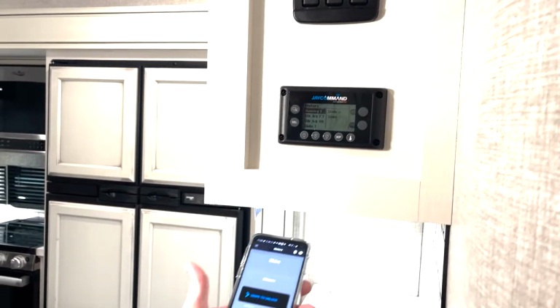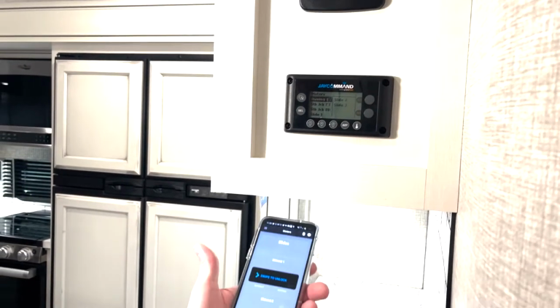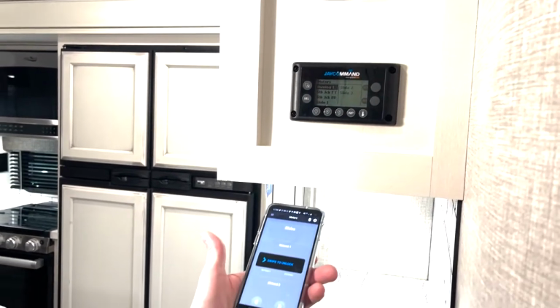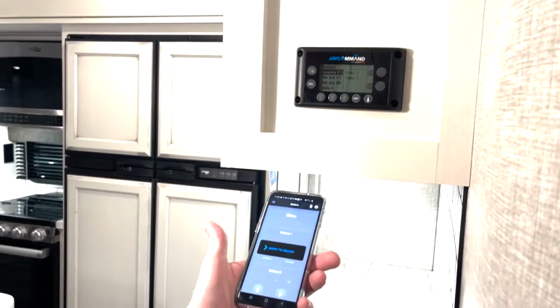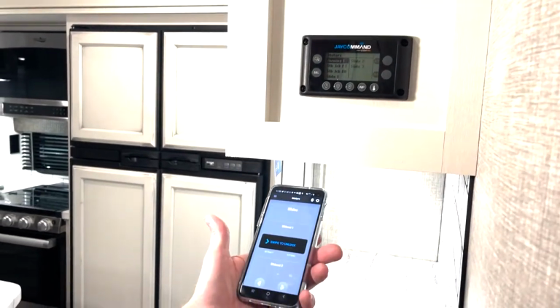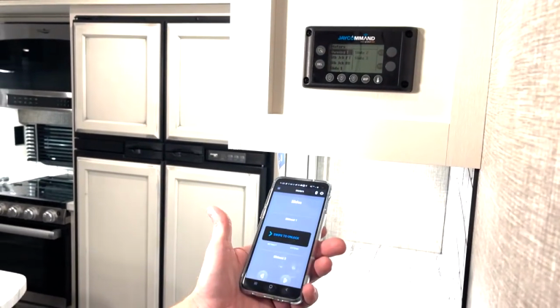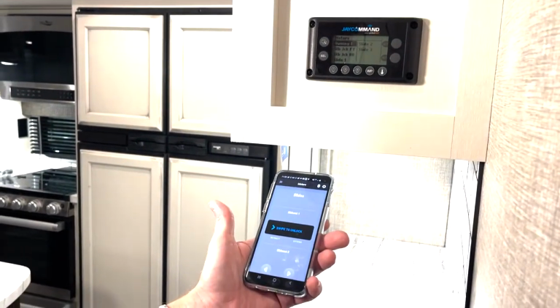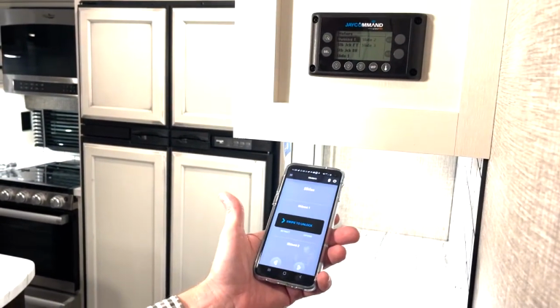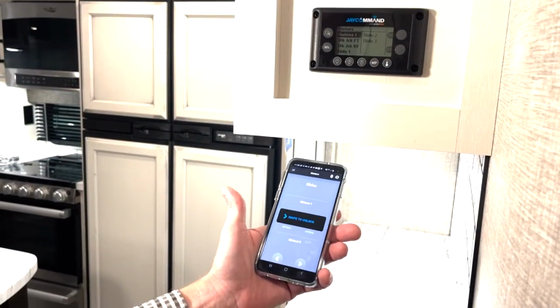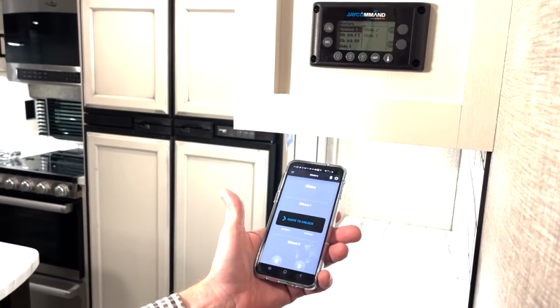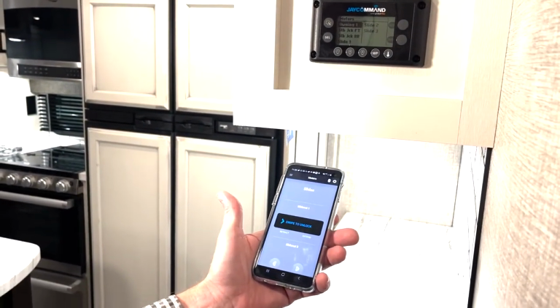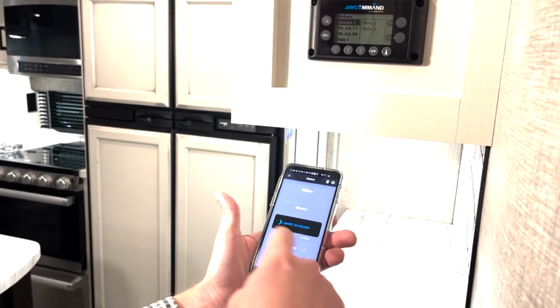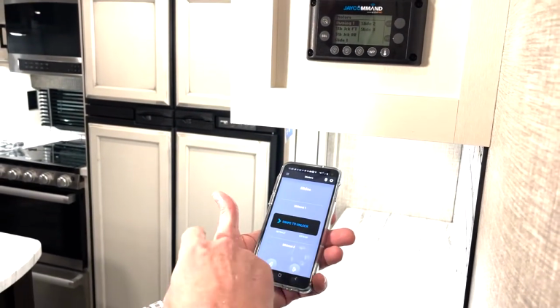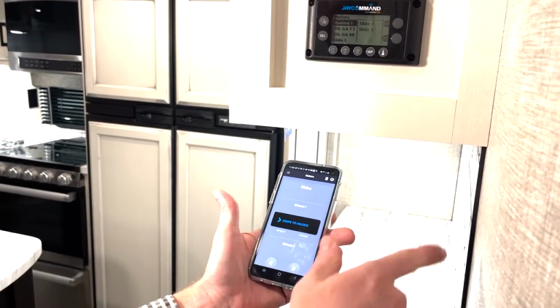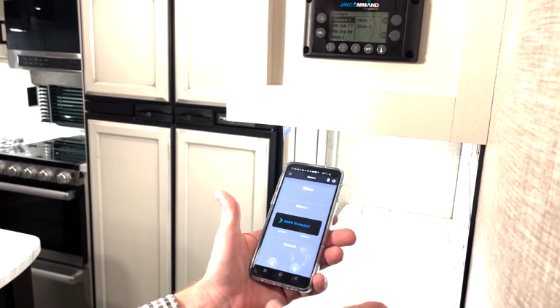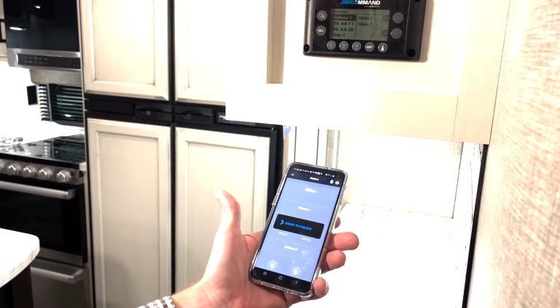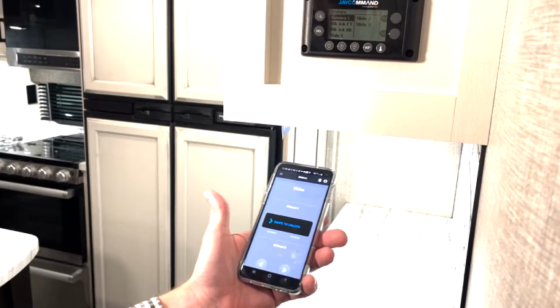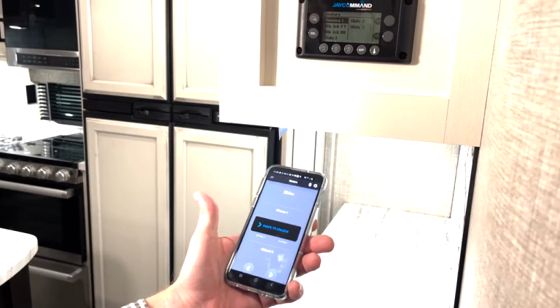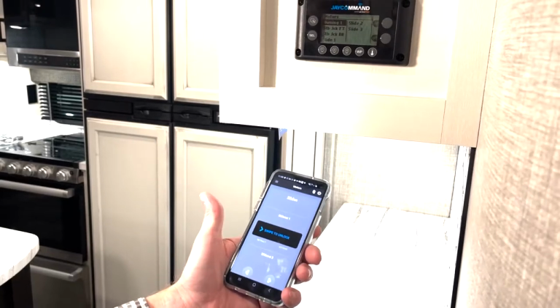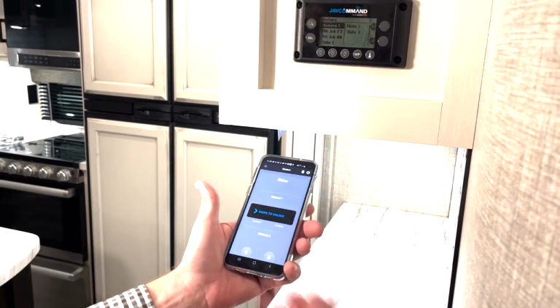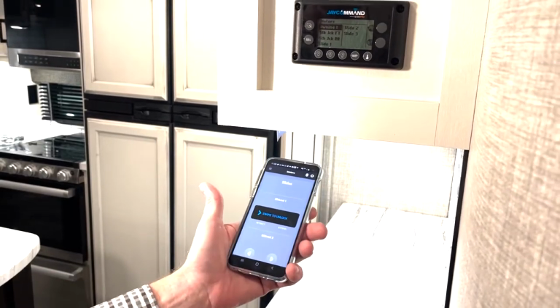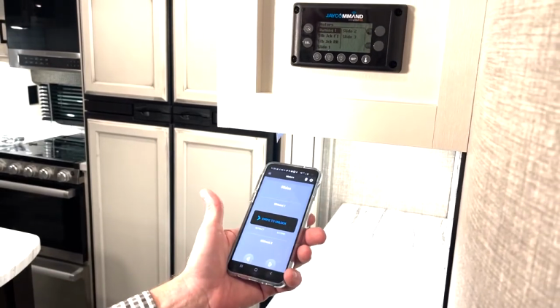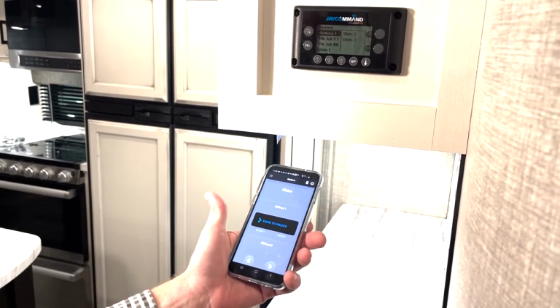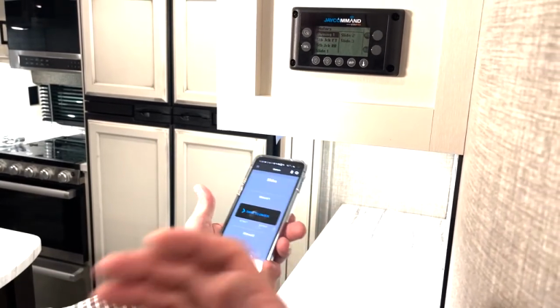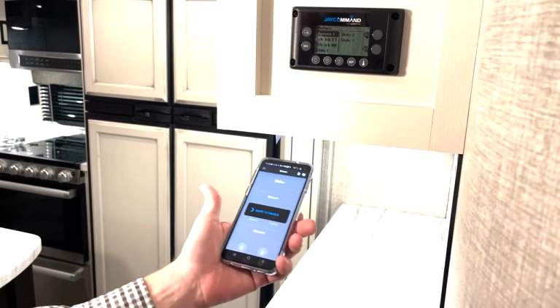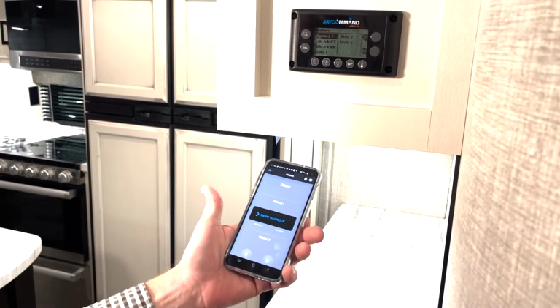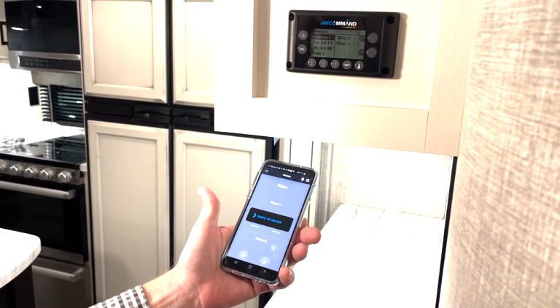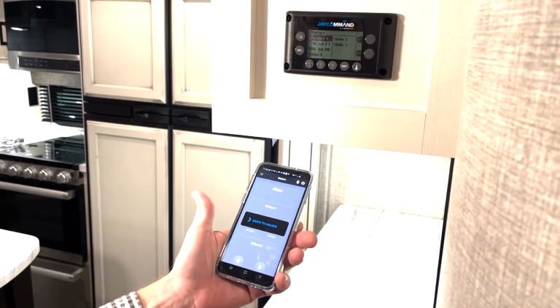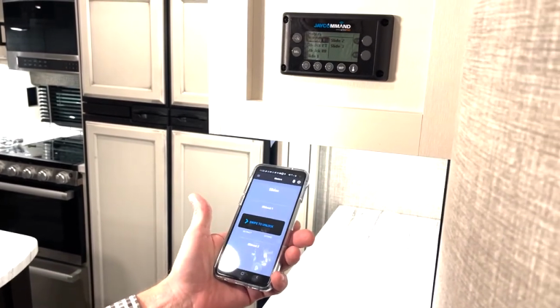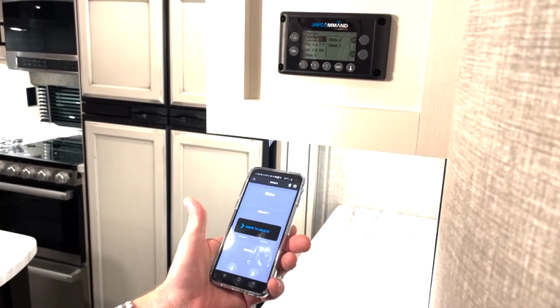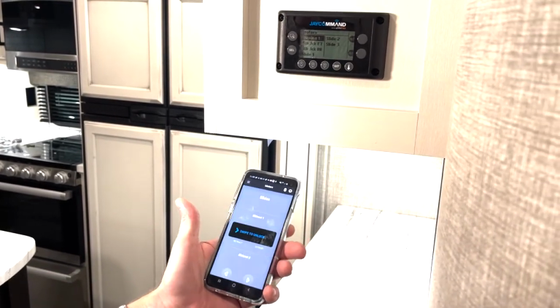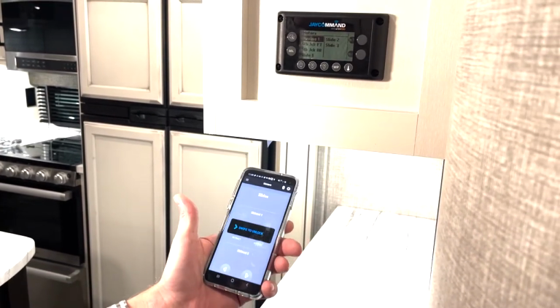If you had your app open and somebody was messing with your phone as you're driving down the road, they can't just swipe to unlock it, run your slide out, or run your awning out as you're going down the road.